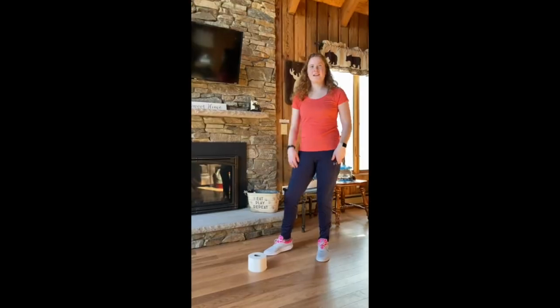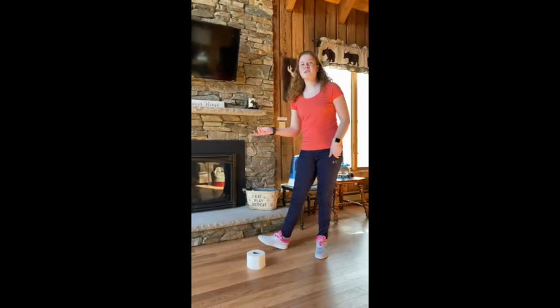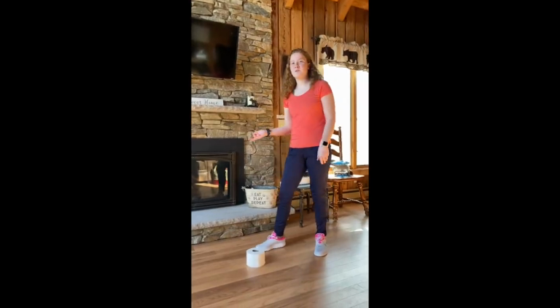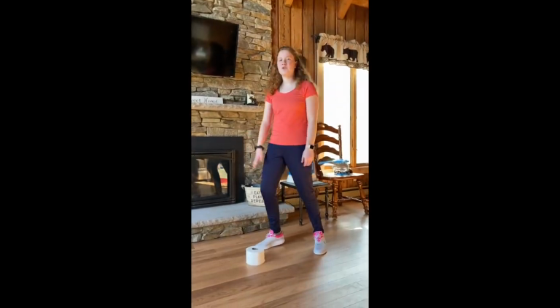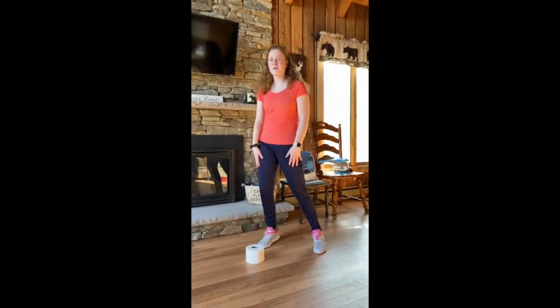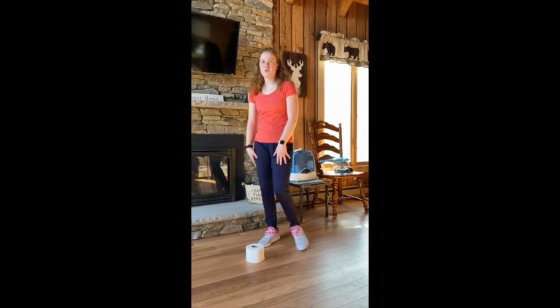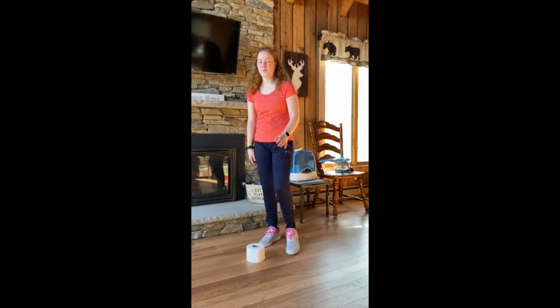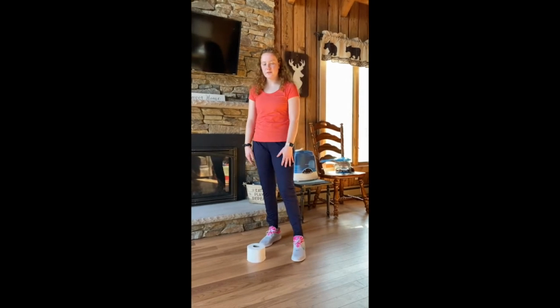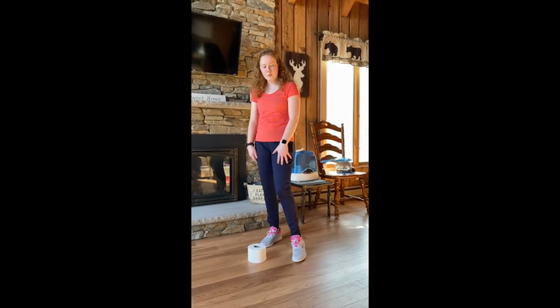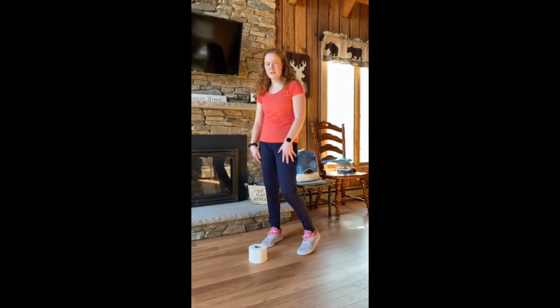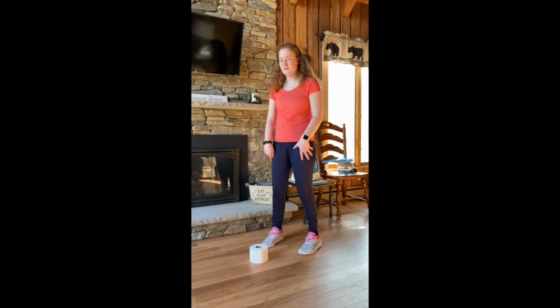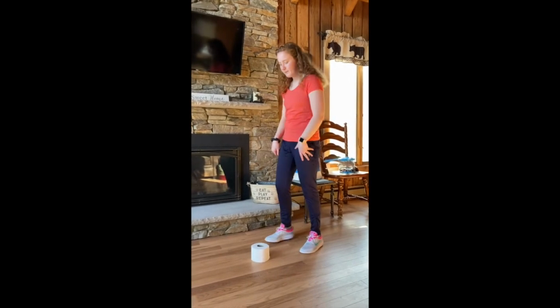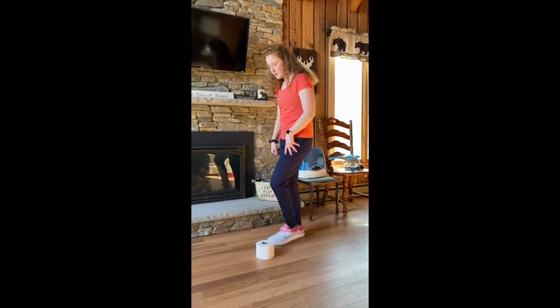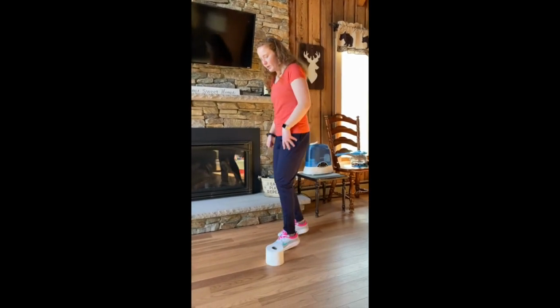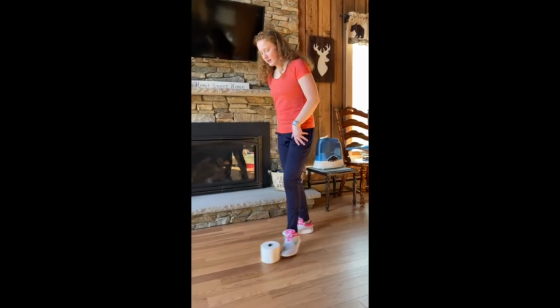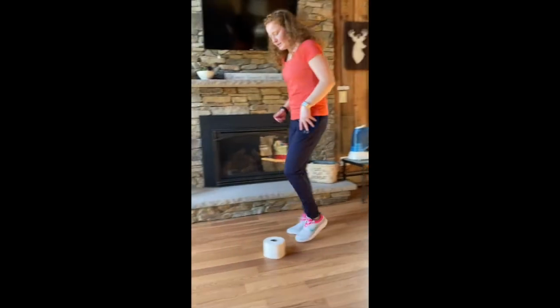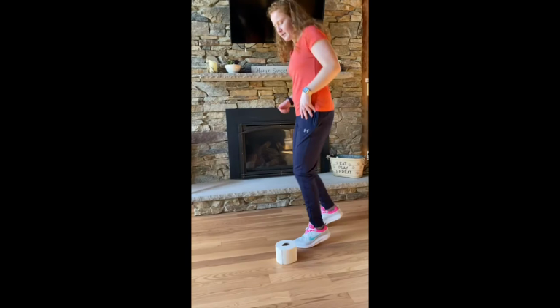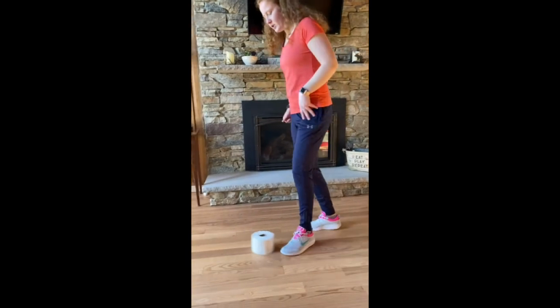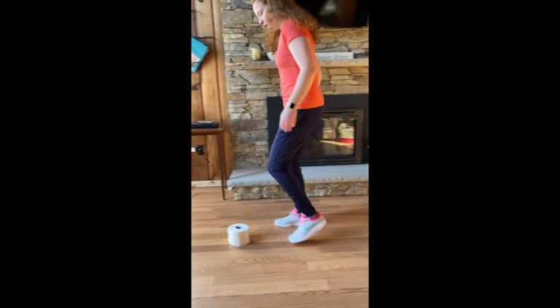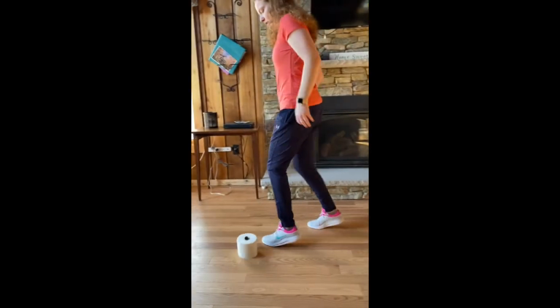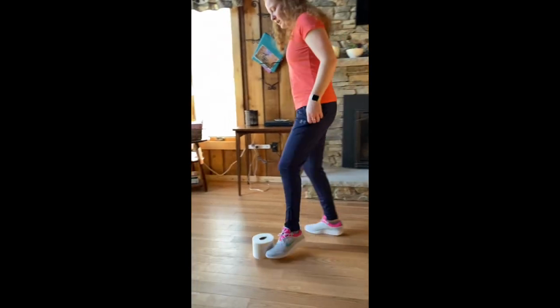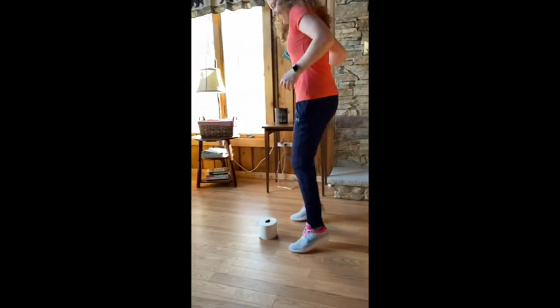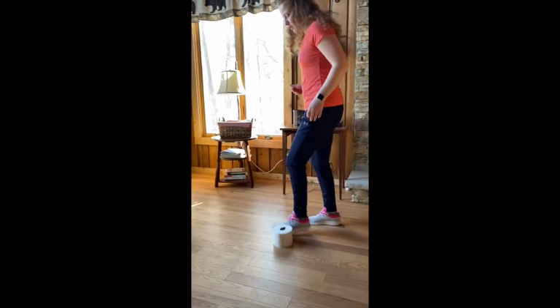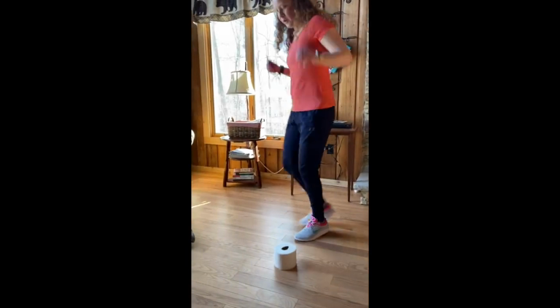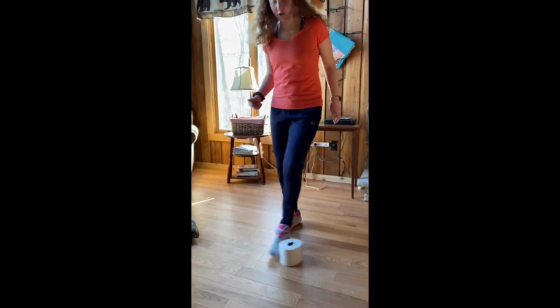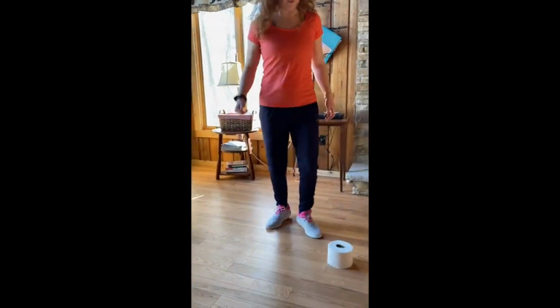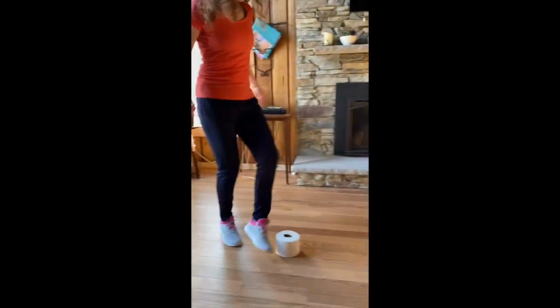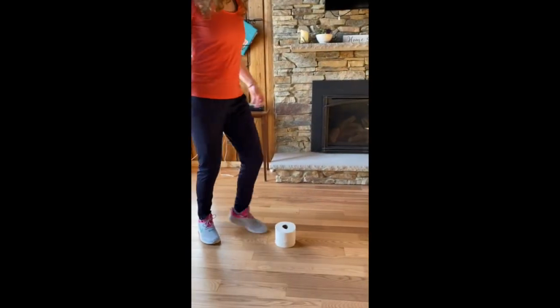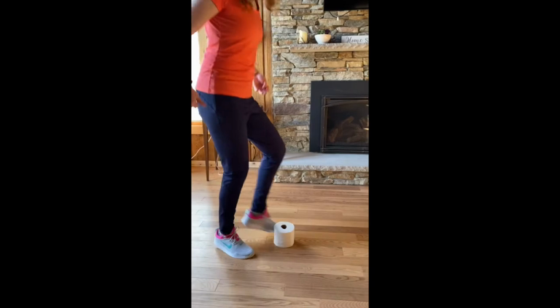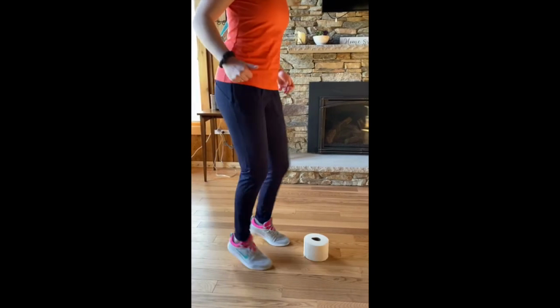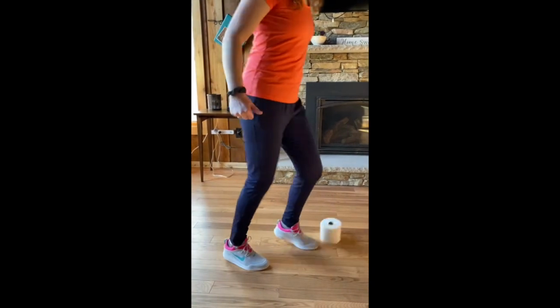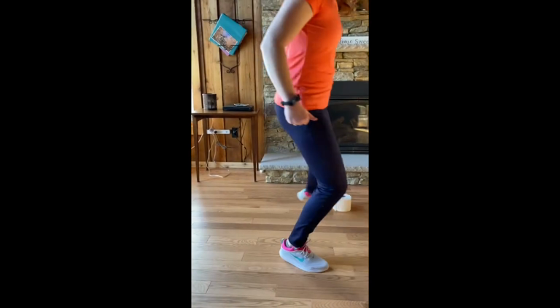Now that we just practiced with our strong foot, we're going to try with our weak foot. My weak foot is my left foot, so once again quick little taps with just our left foot. This might be a little bit harder for you because it's your weaker foot, but still try to do it as close and as quick as you can.